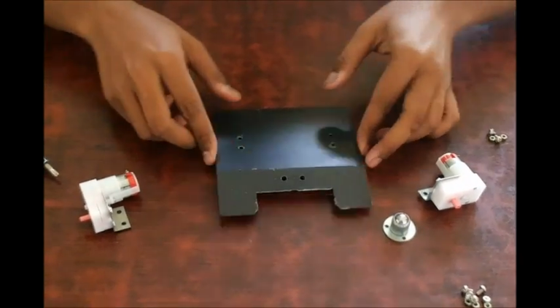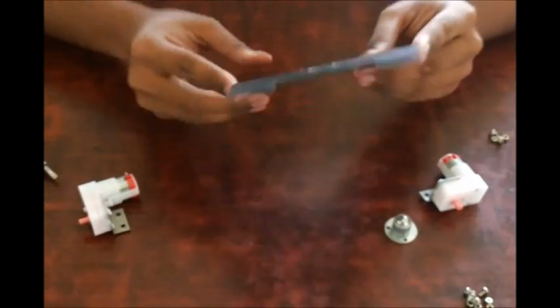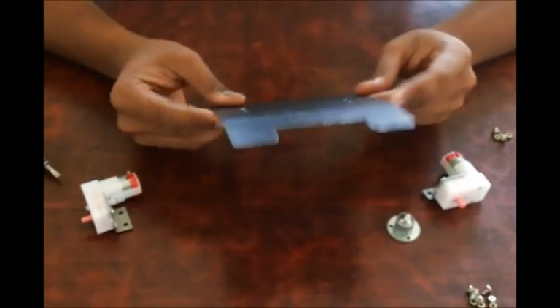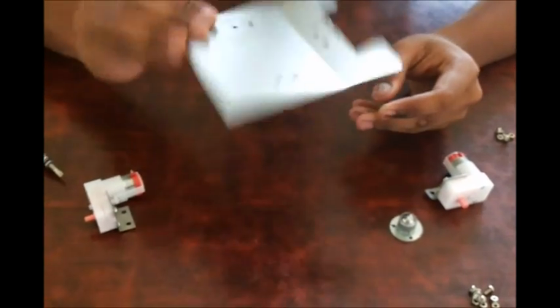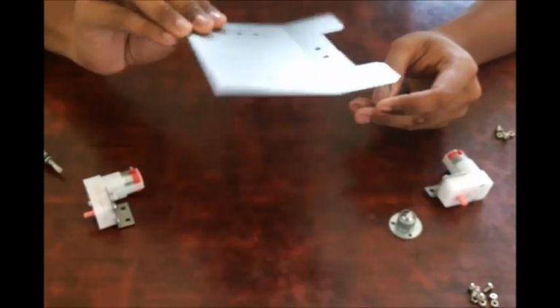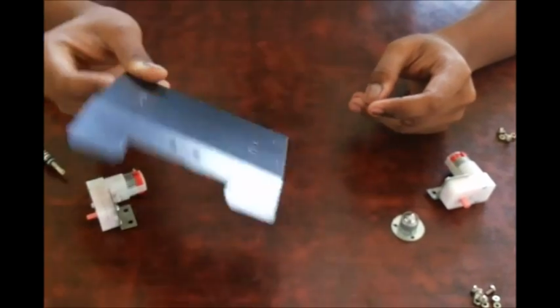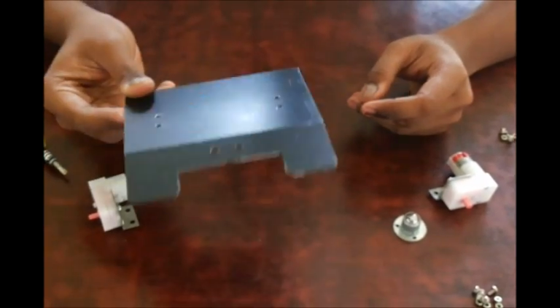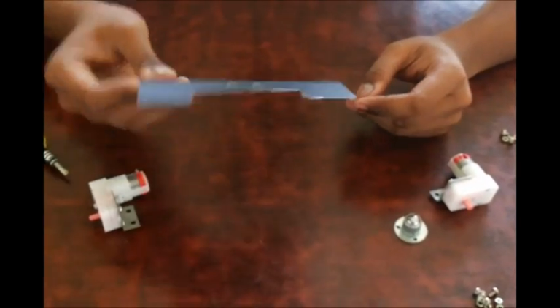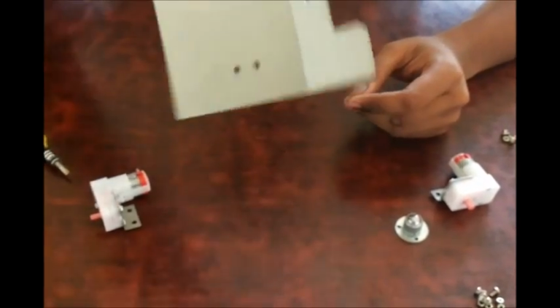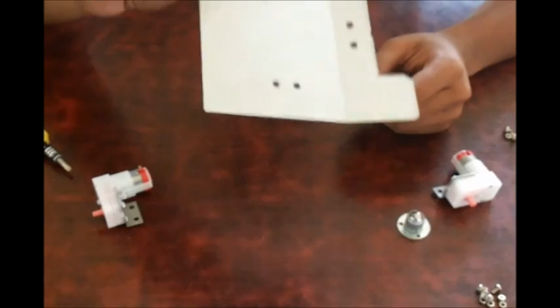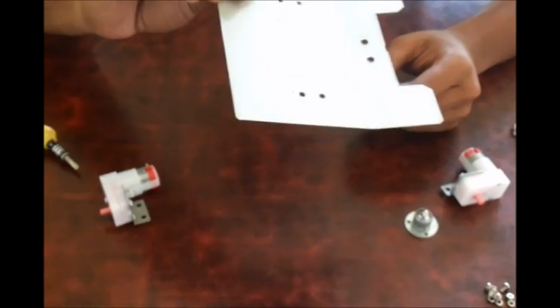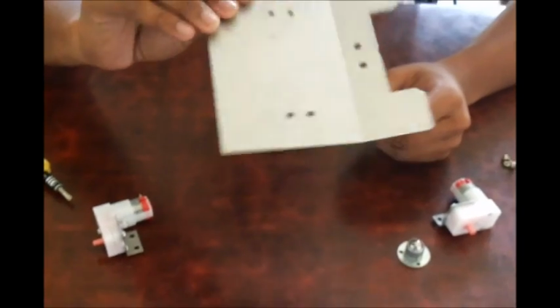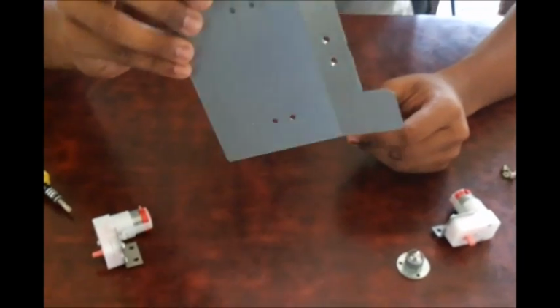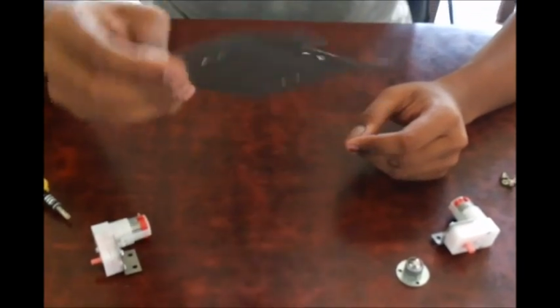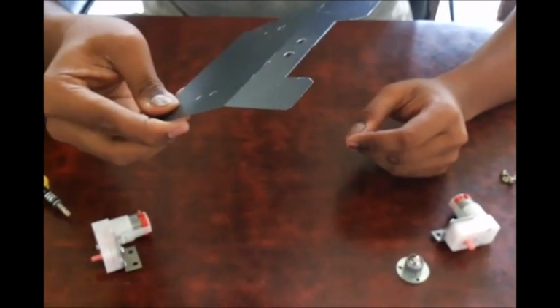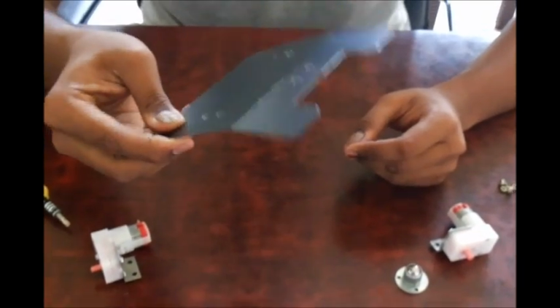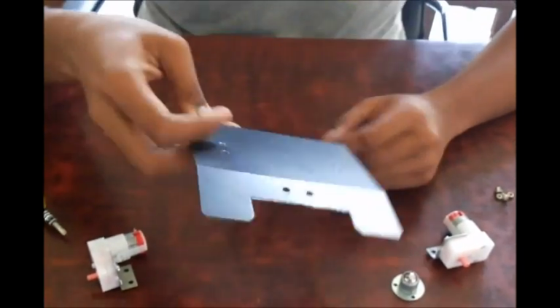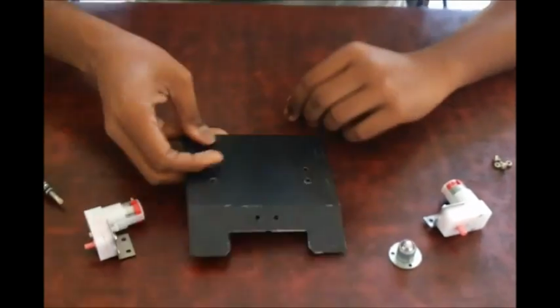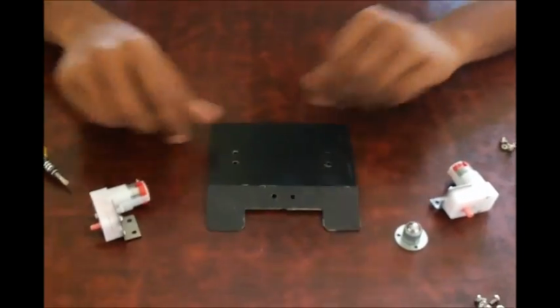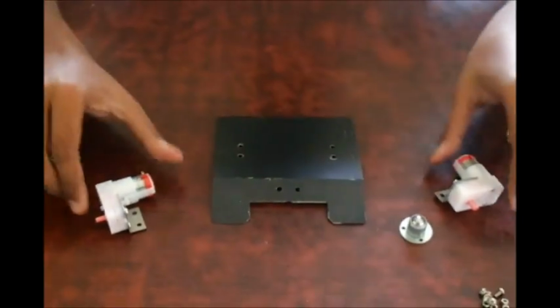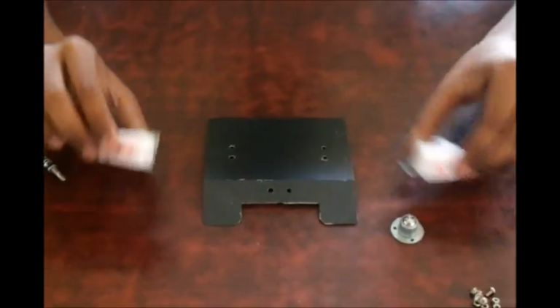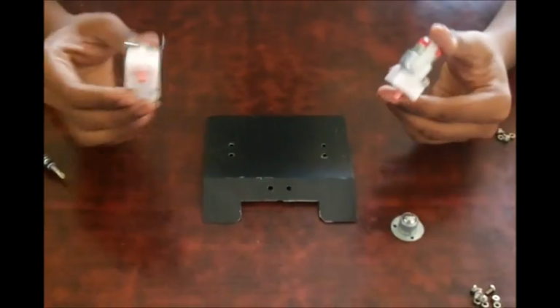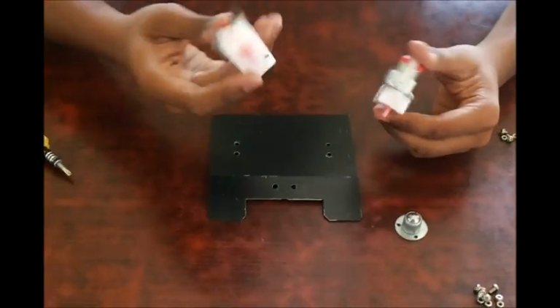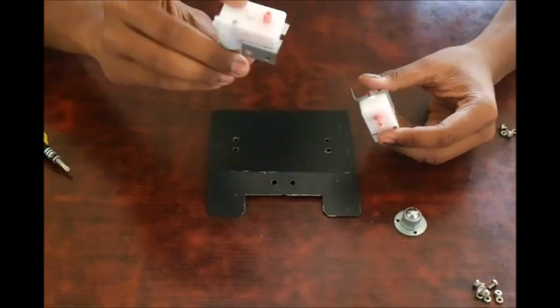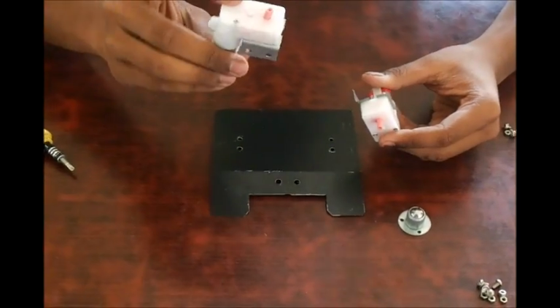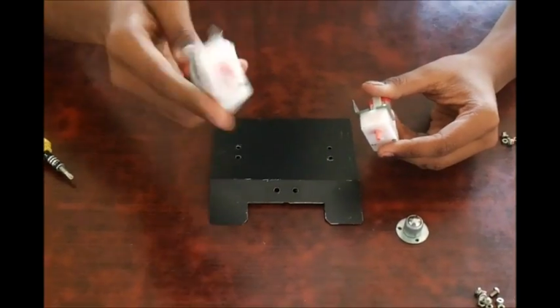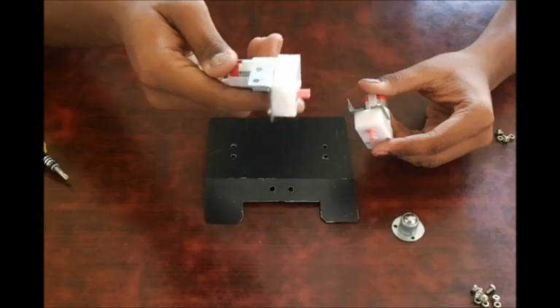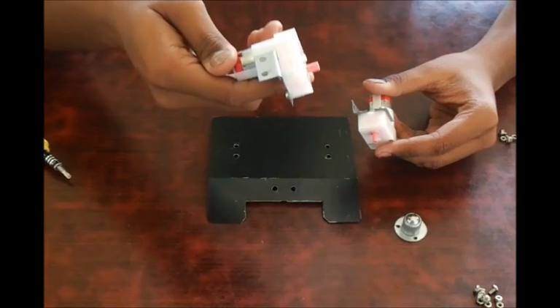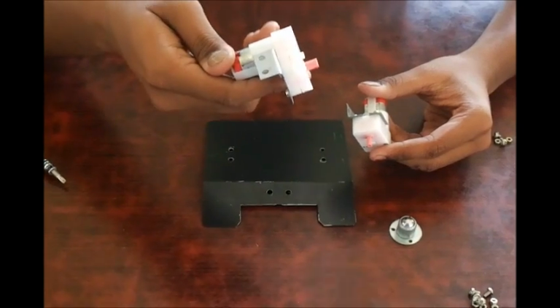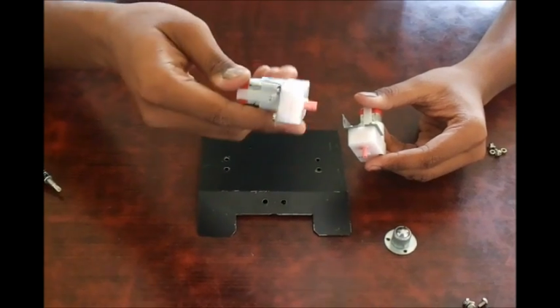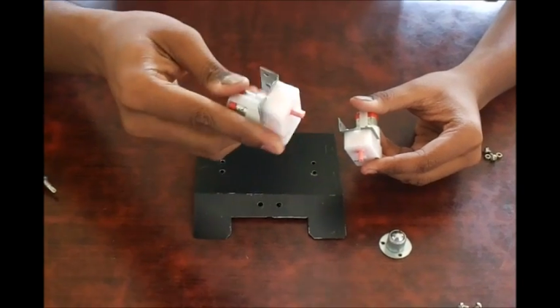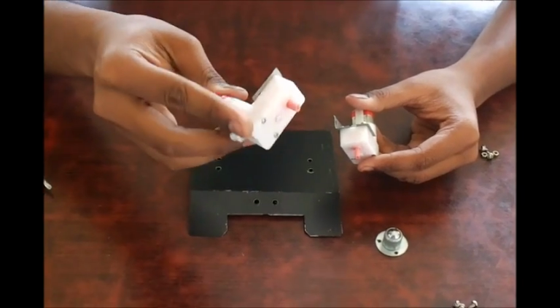So I have our chassis here, it's a plate basically bent at a very small angle. I am going to be marking these DC motors — this is a very common type of DC motor, you get it everywhere.